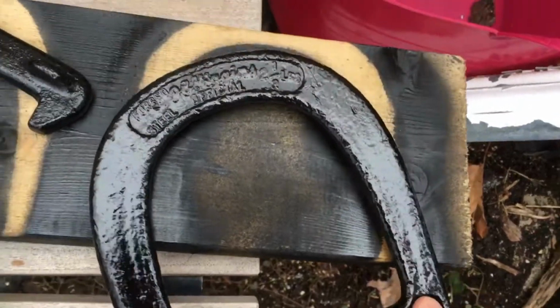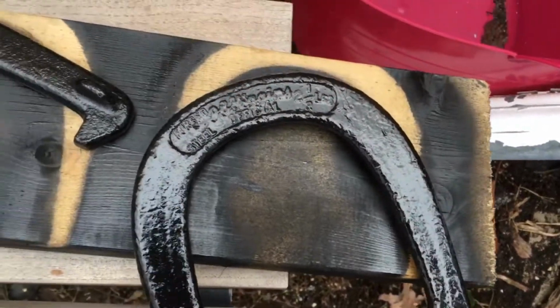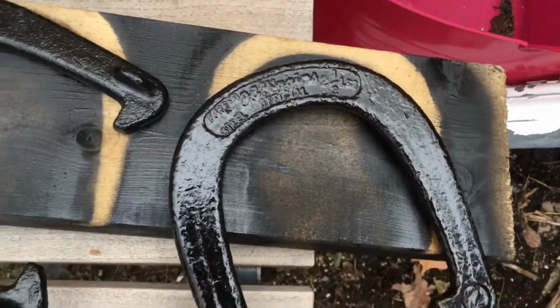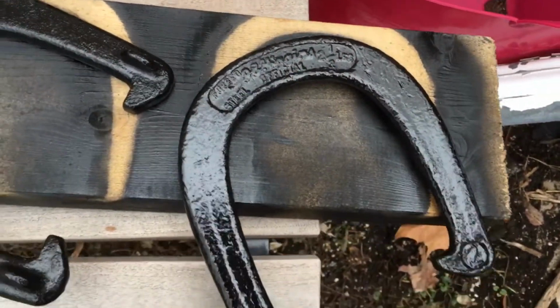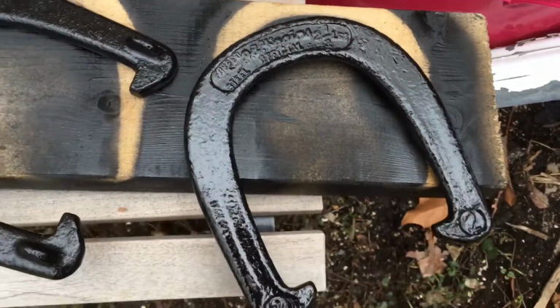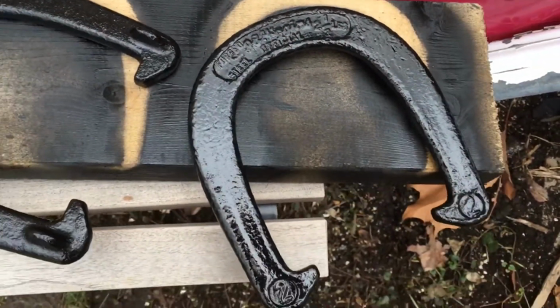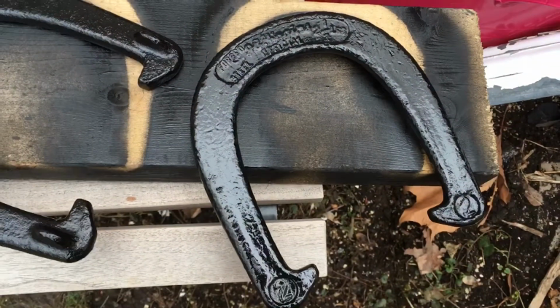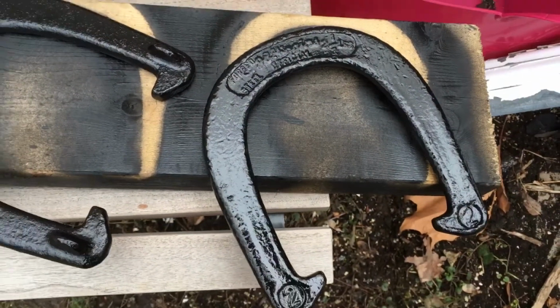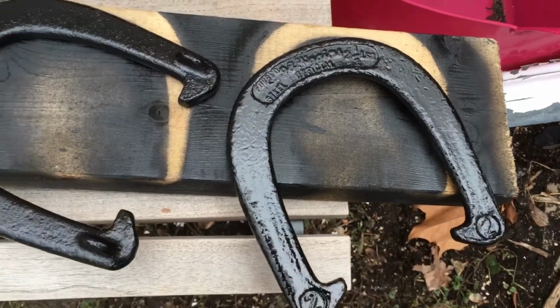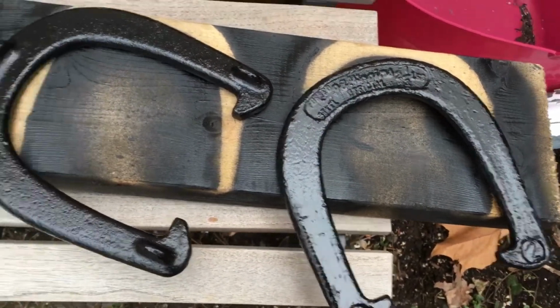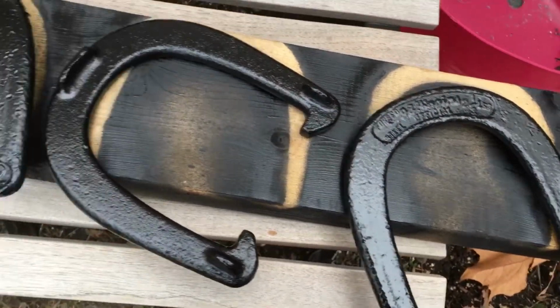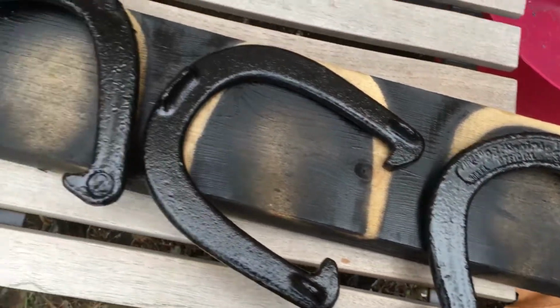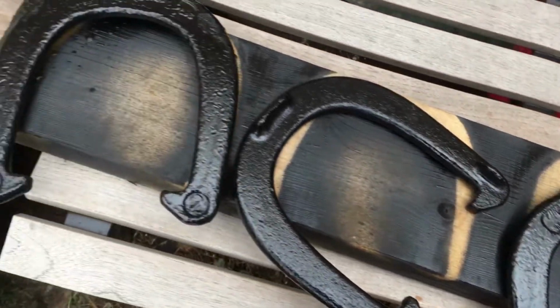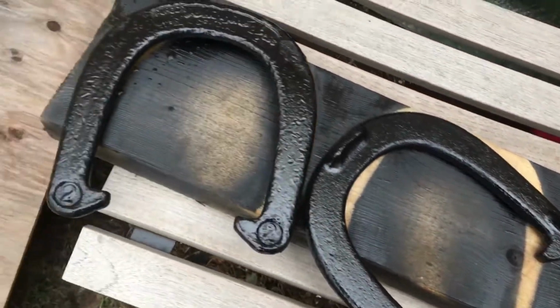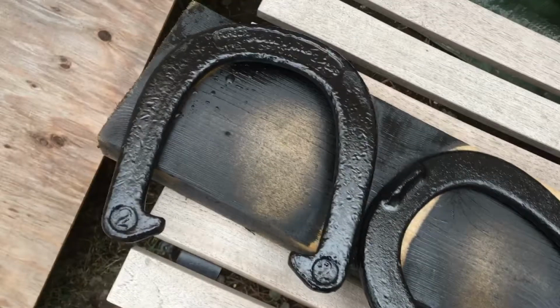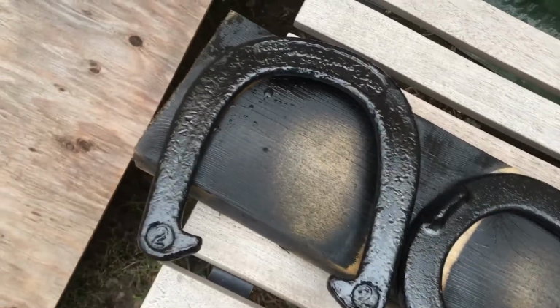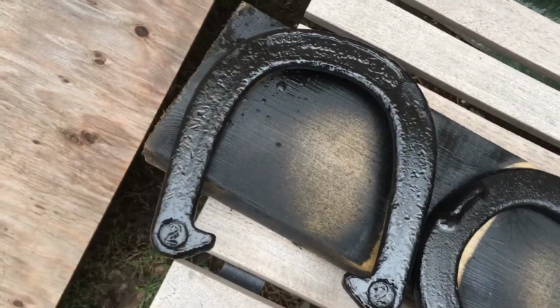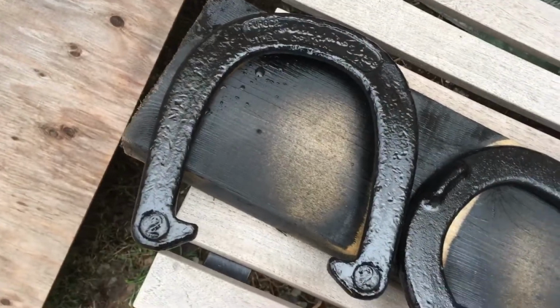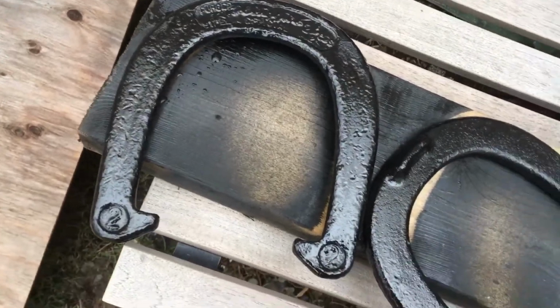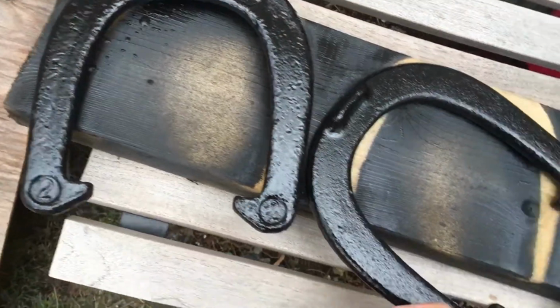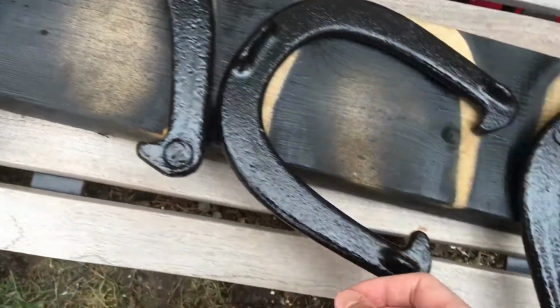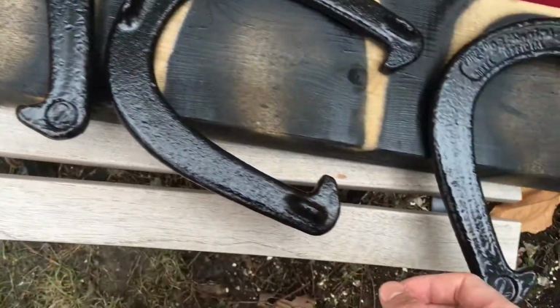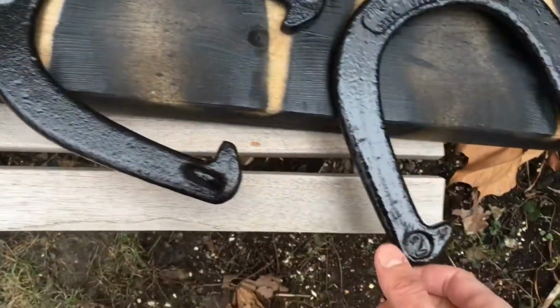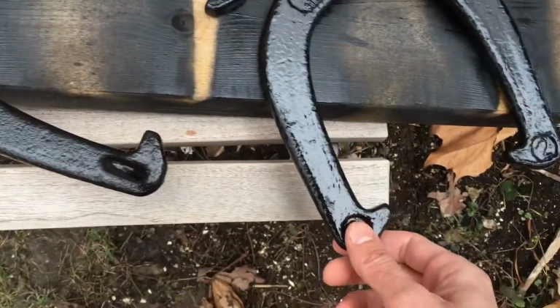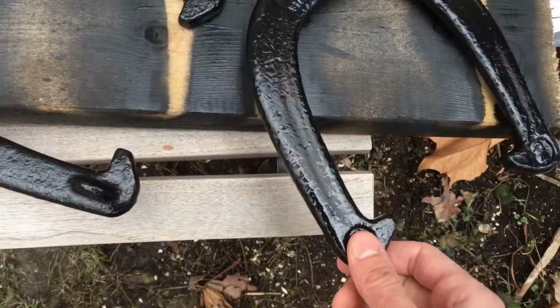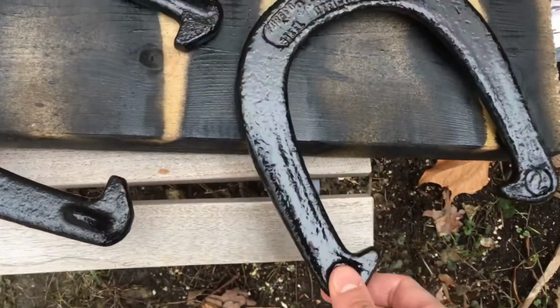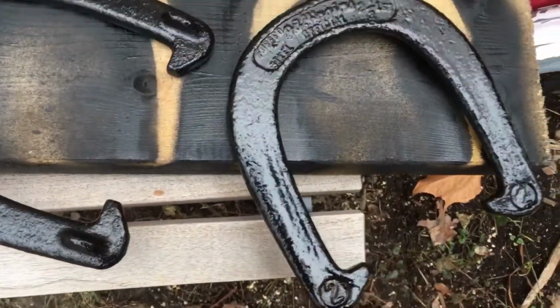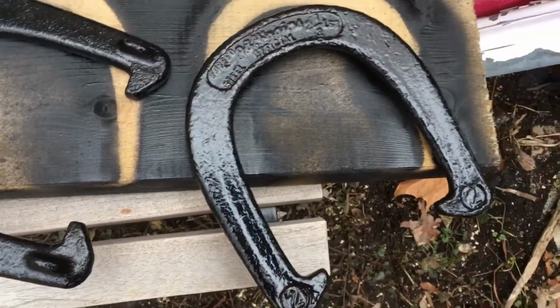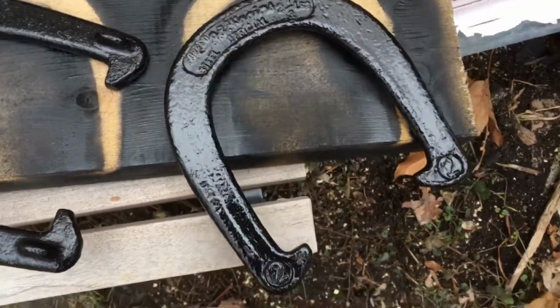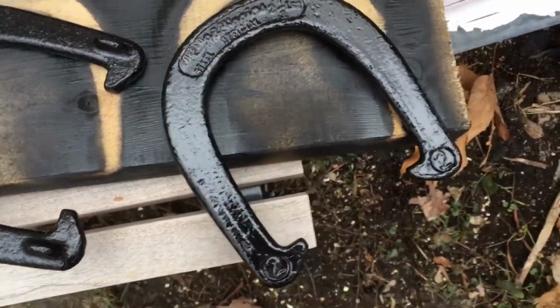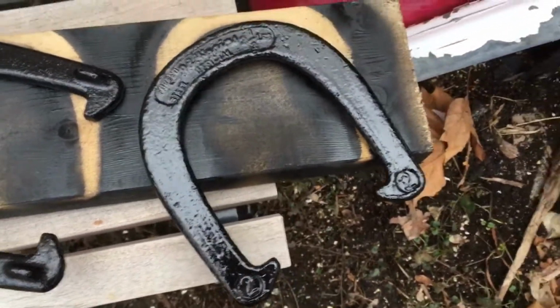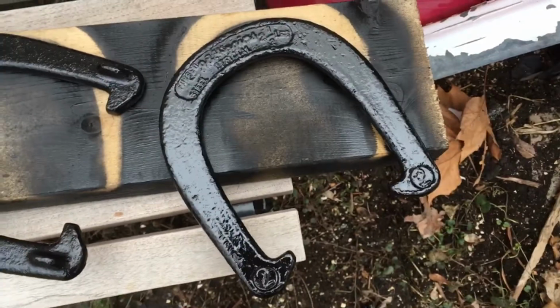Alright, yeah, this is a quick horseshoe restoration video series. Alright, peace.